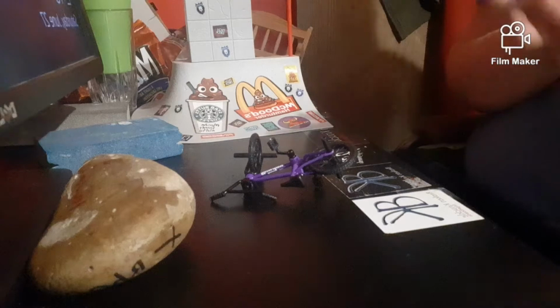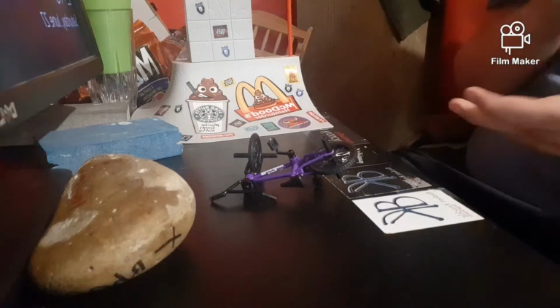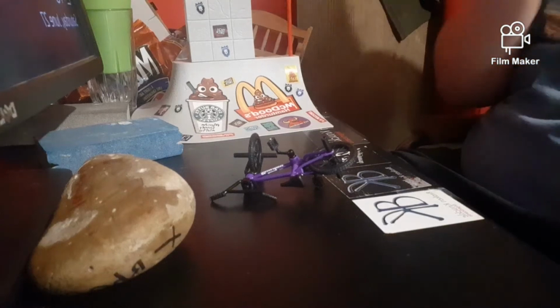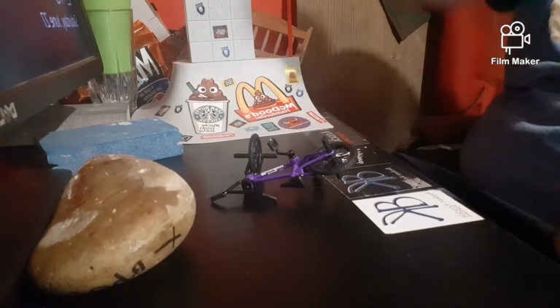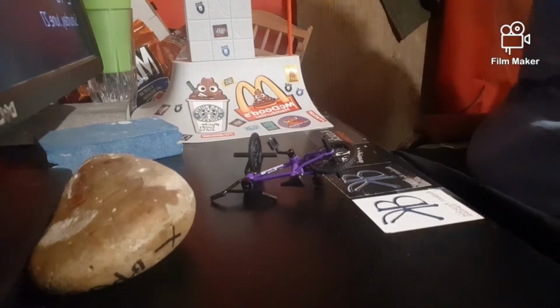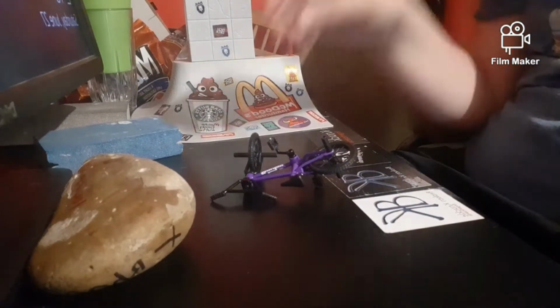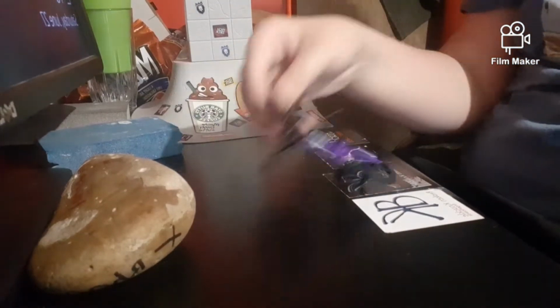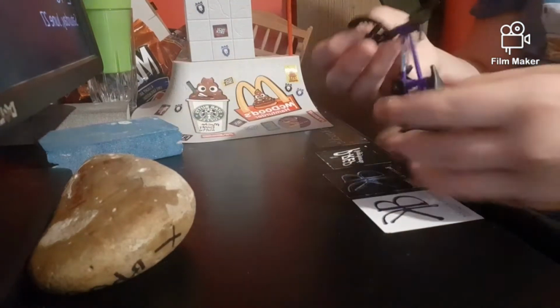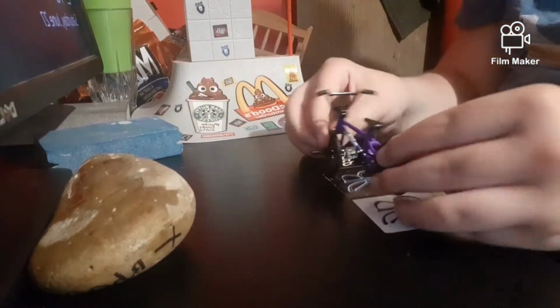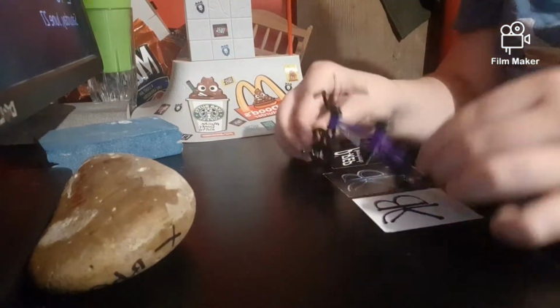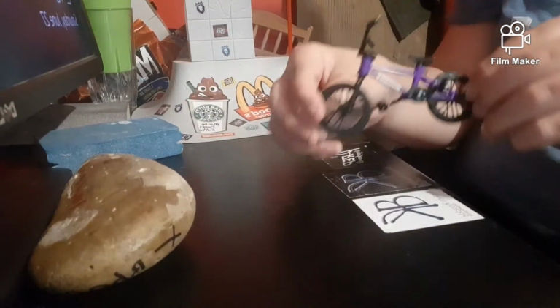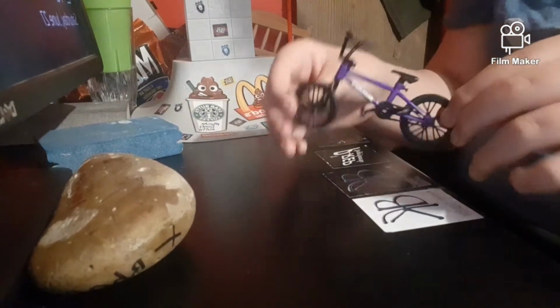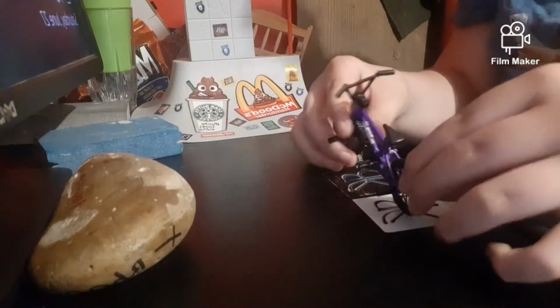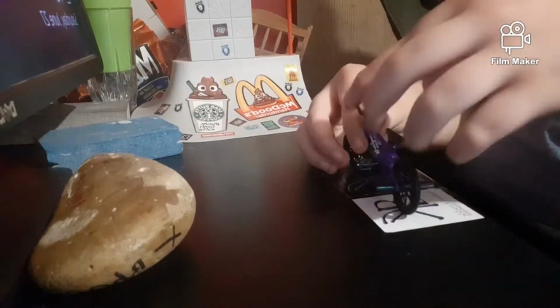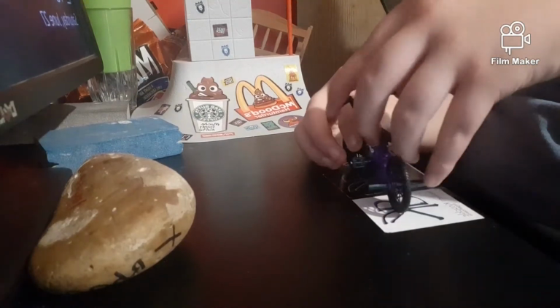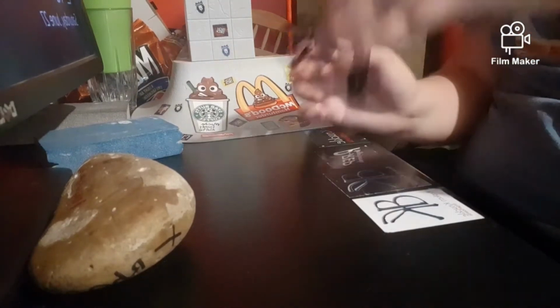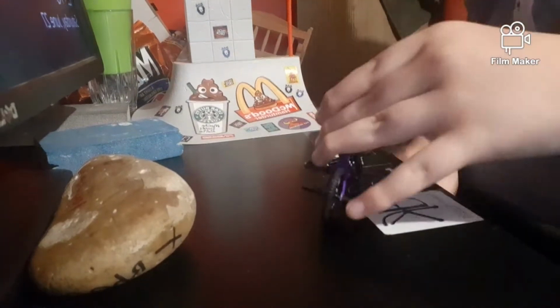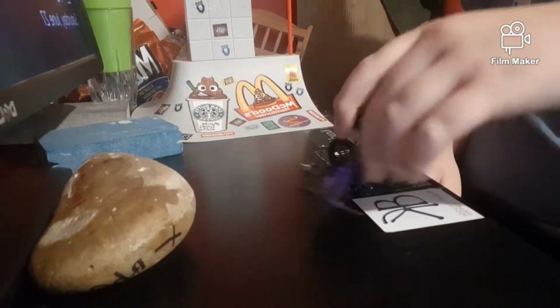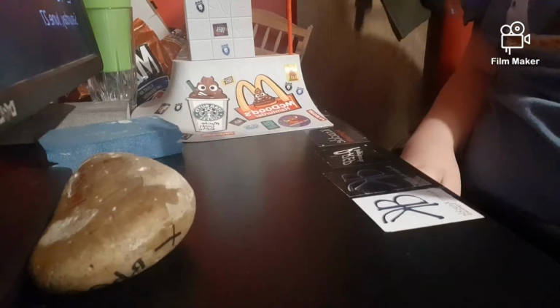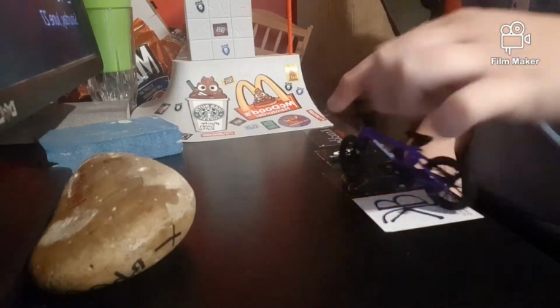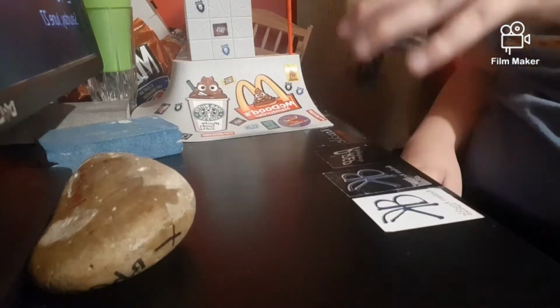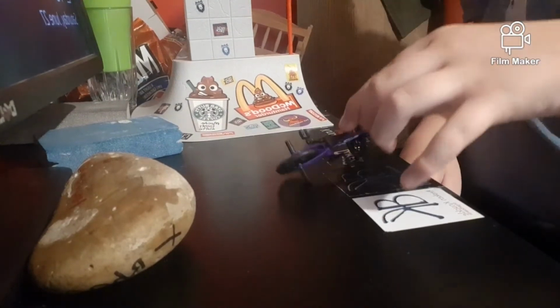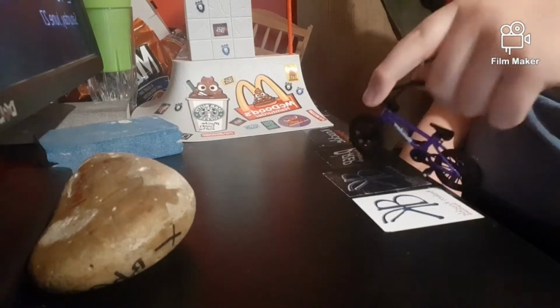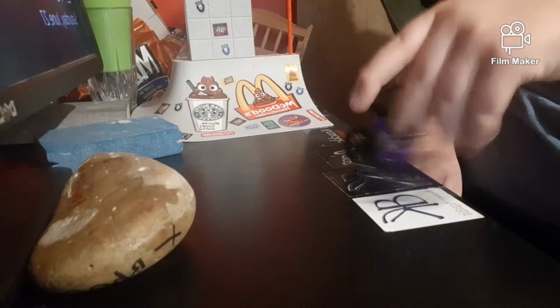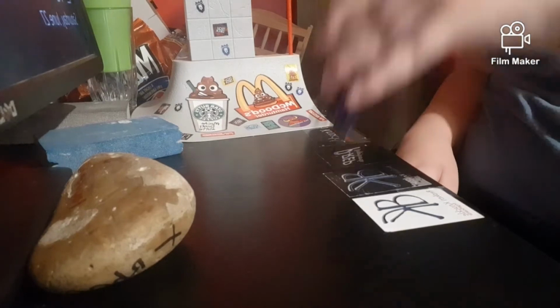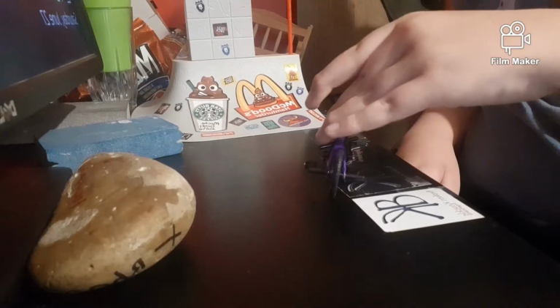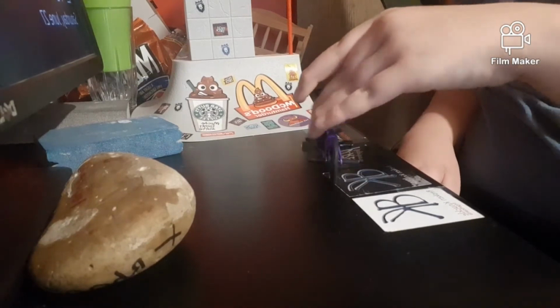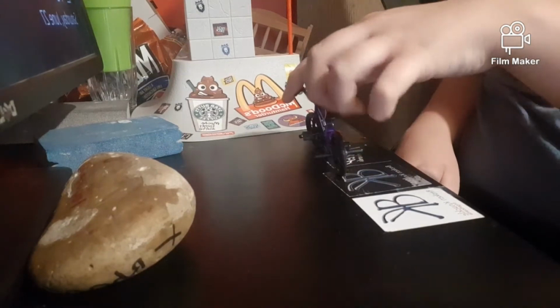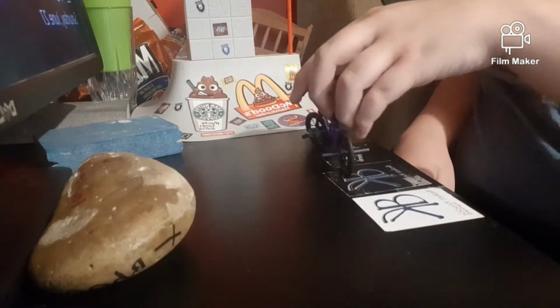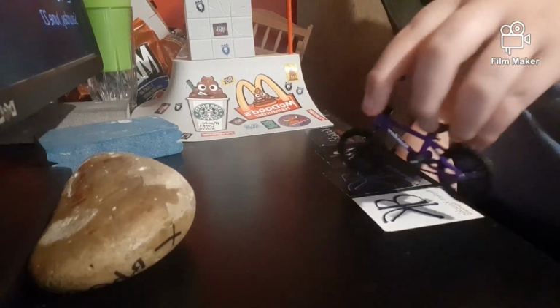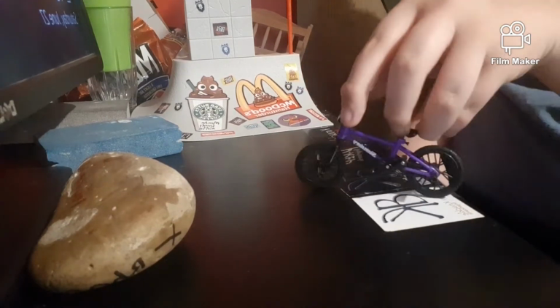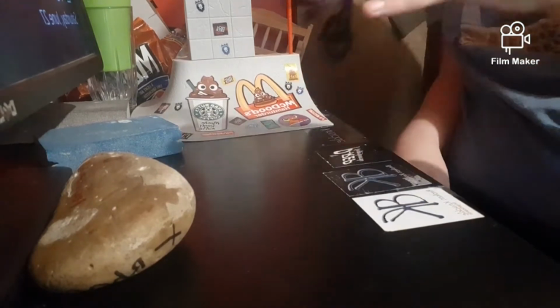It's kind of a how-to video, or a kind of tailwhip with a TechDeck BMX, and I'll just do a demonstration here. It's a little sucky. It's kind of hard to see.